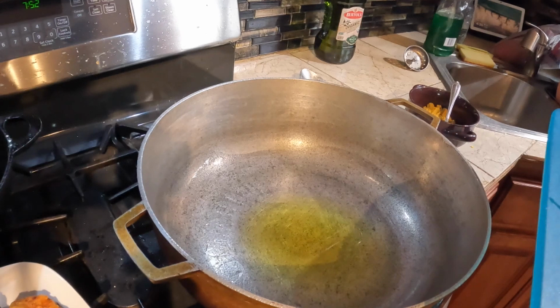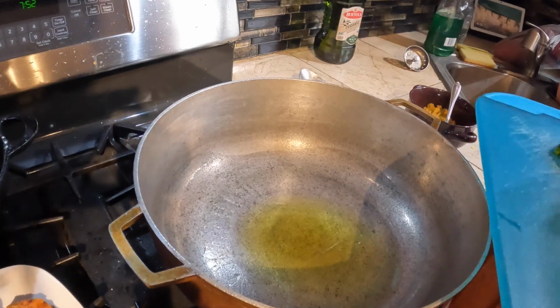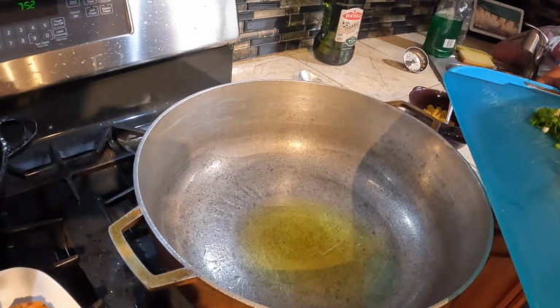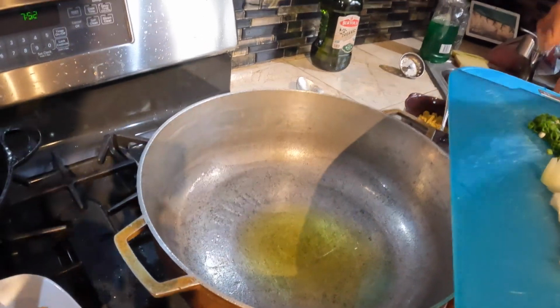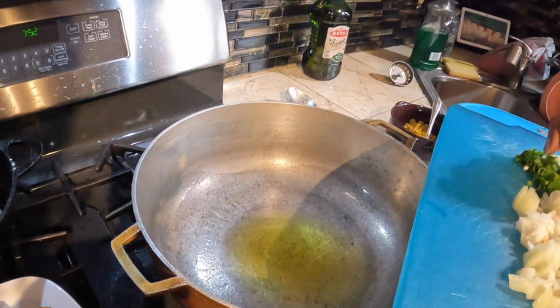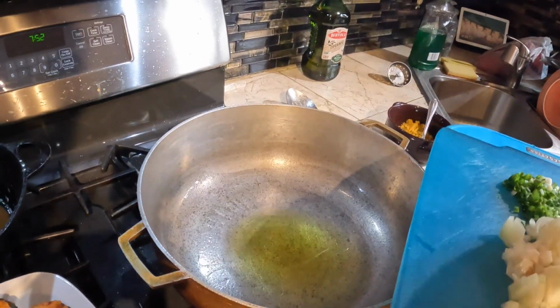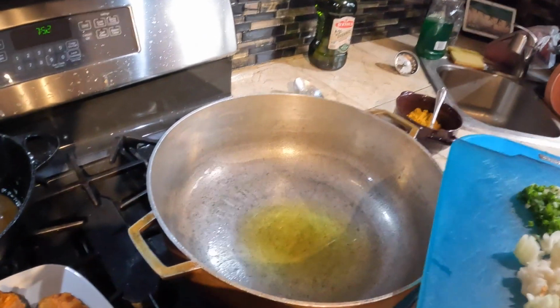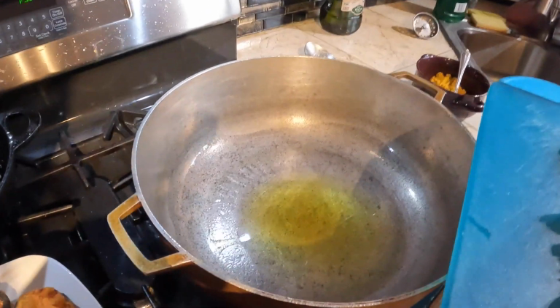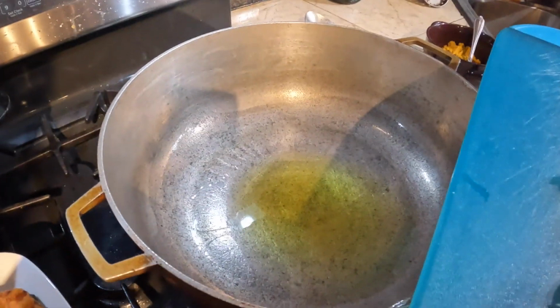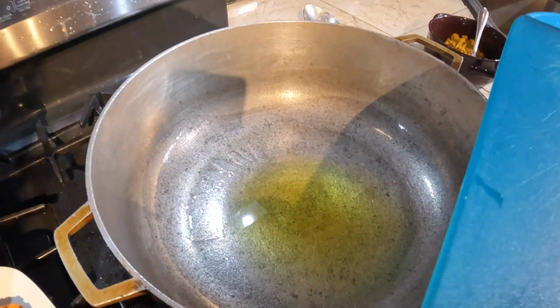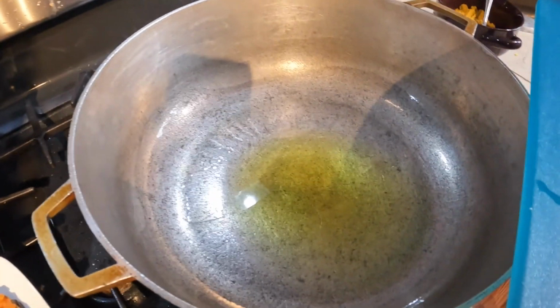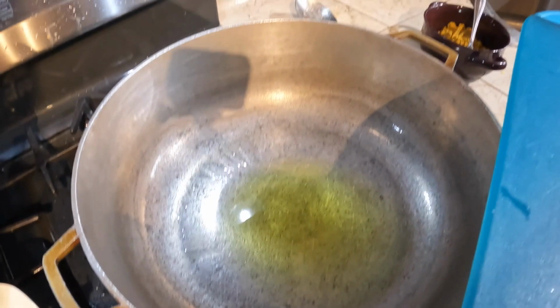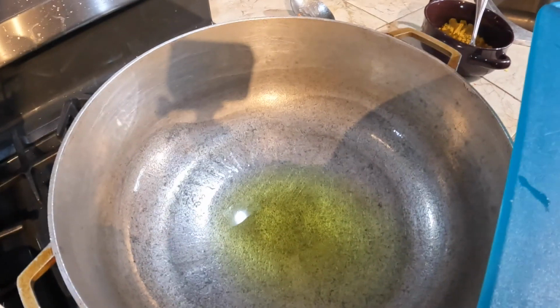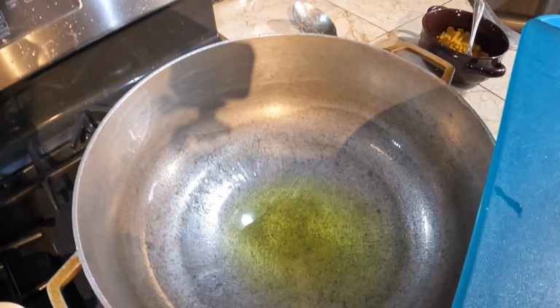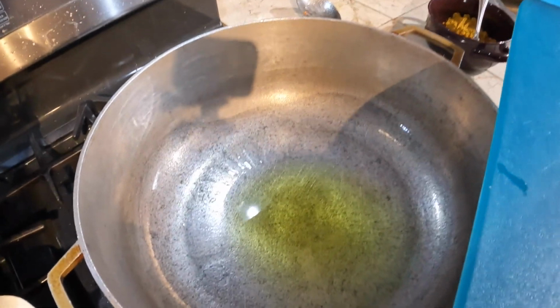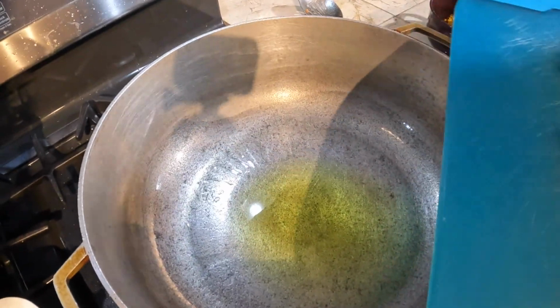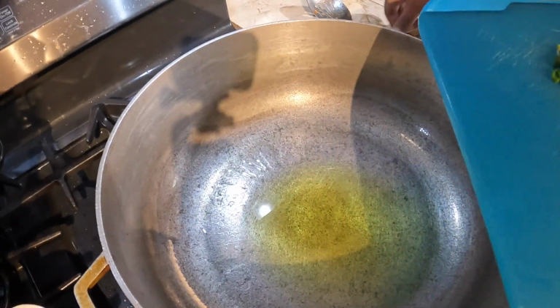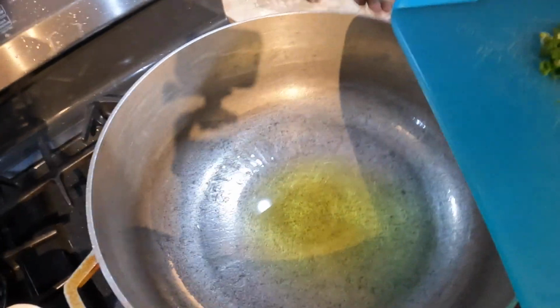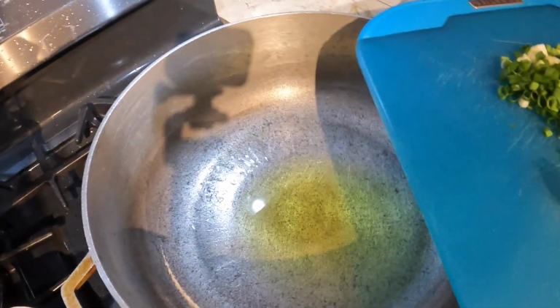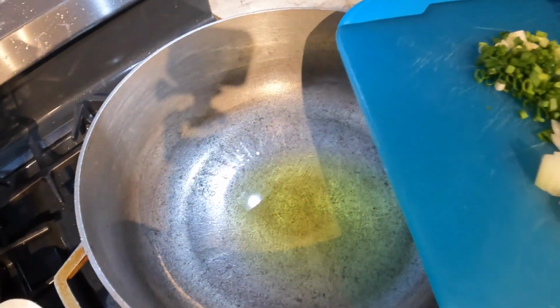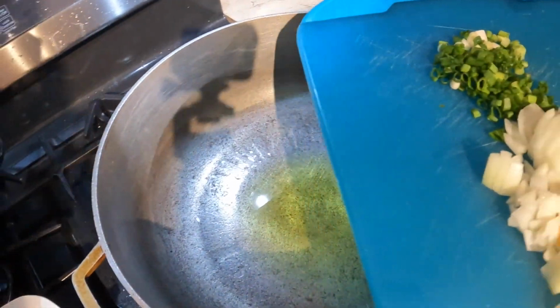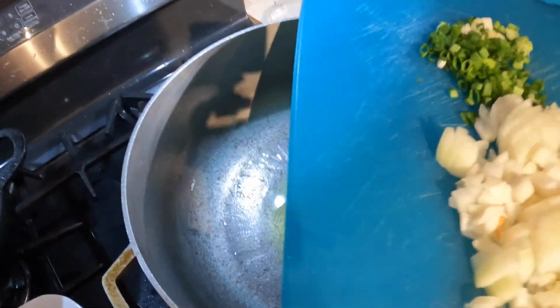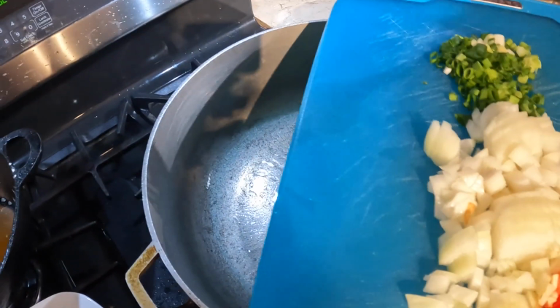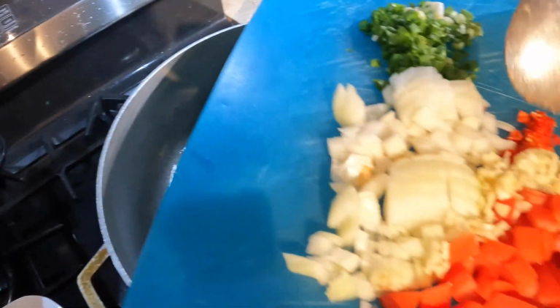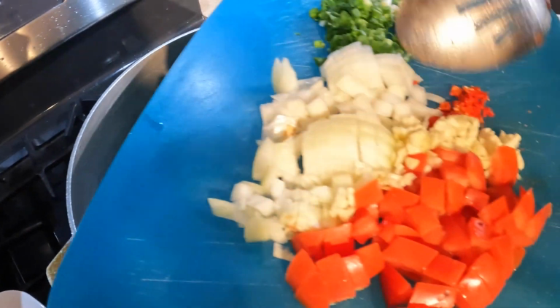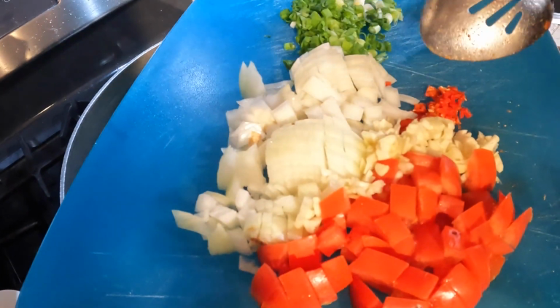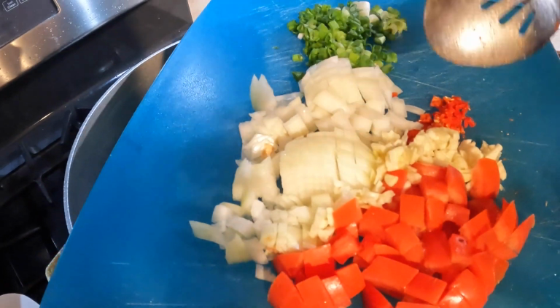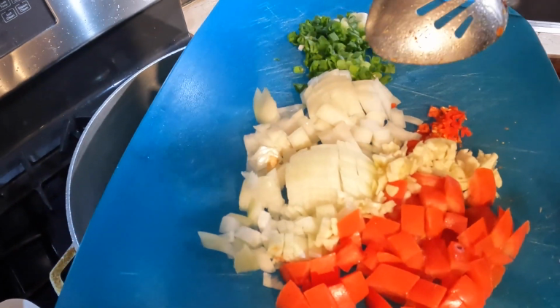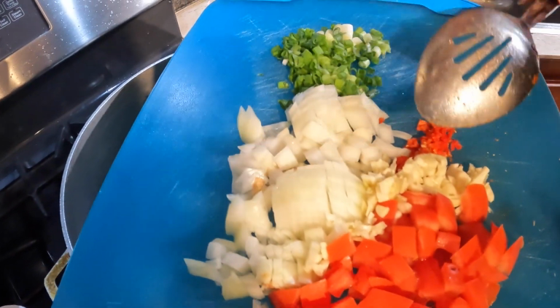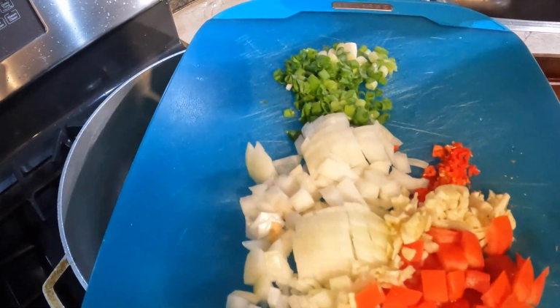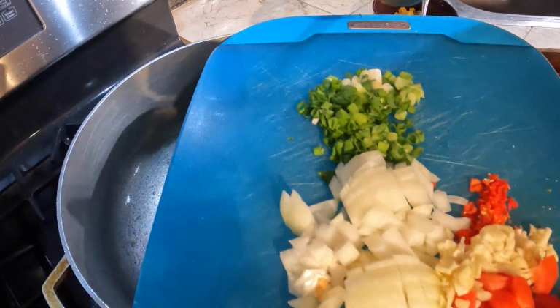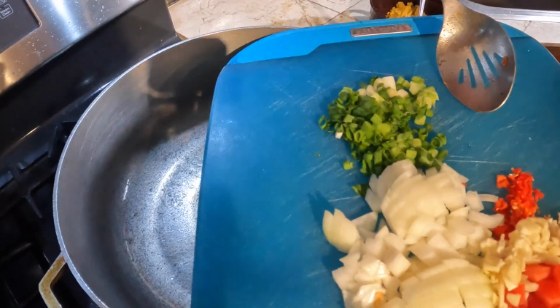Hi guys, today we're cooking catfish curry. Mitra is videoing for me. So I have my tomato, pepper, onion, garlic, scallions.